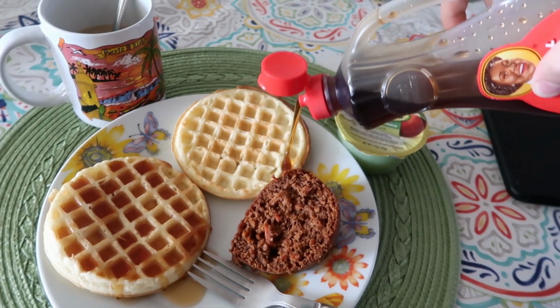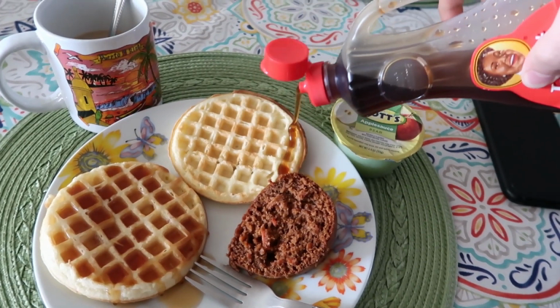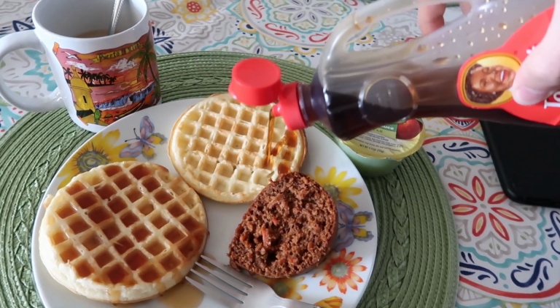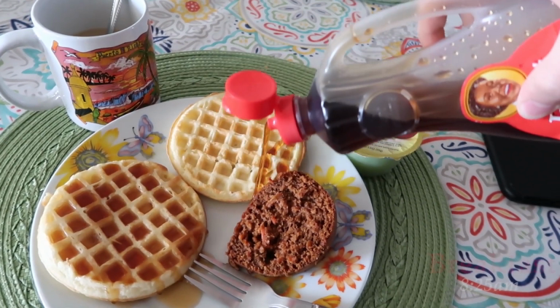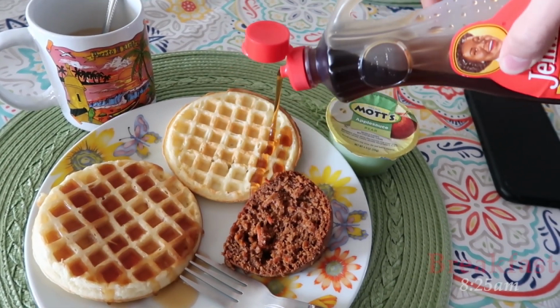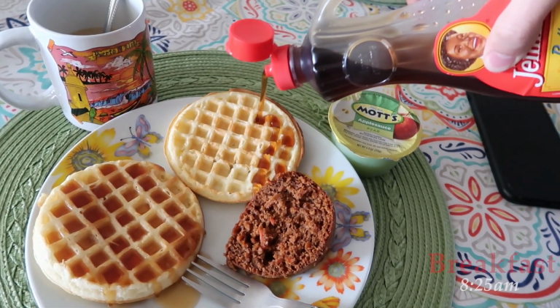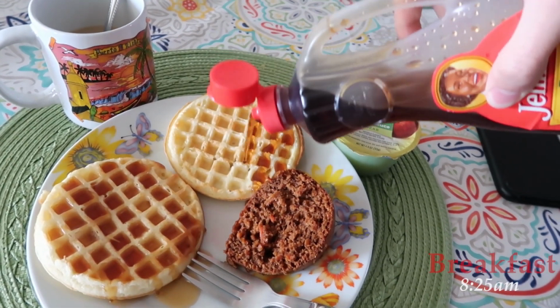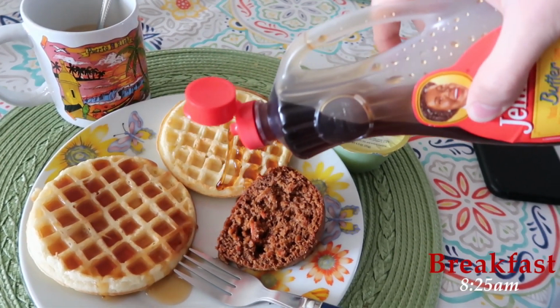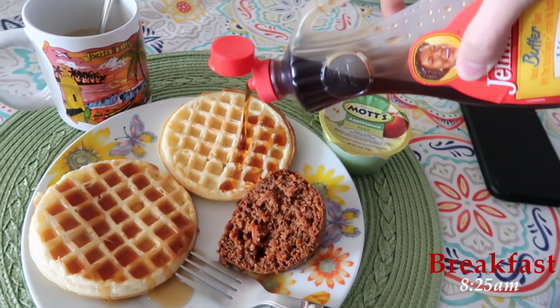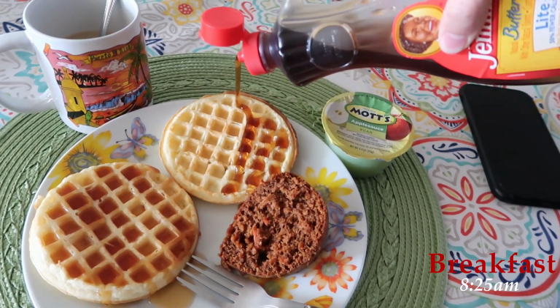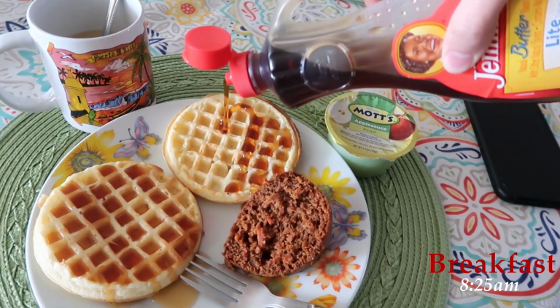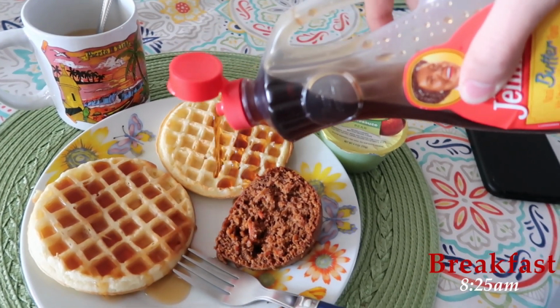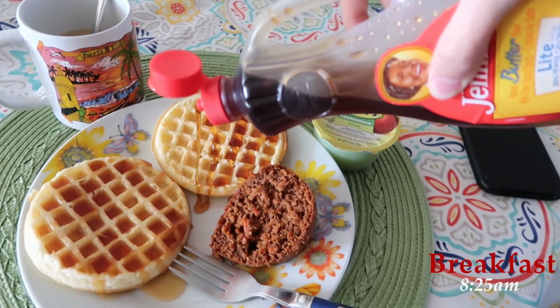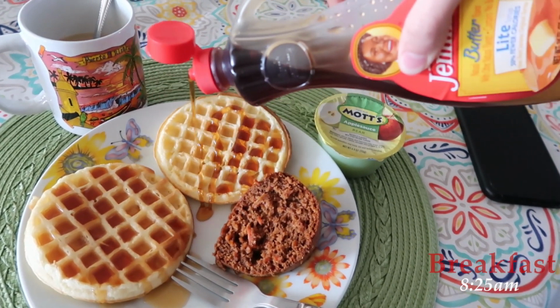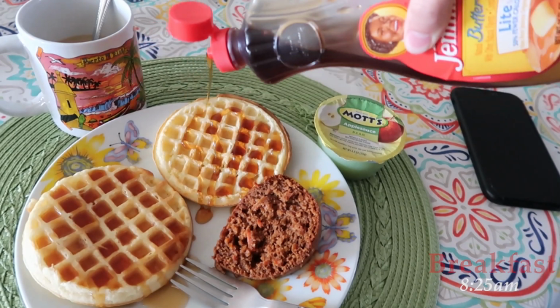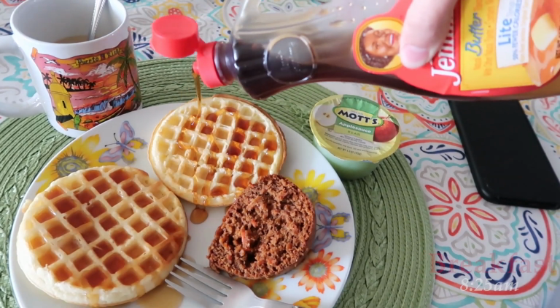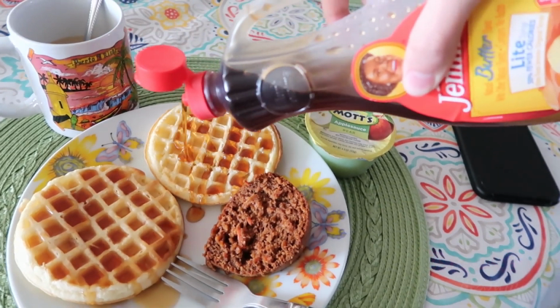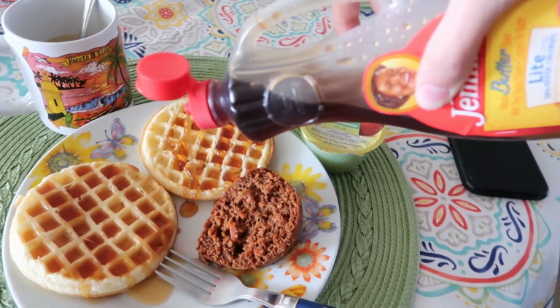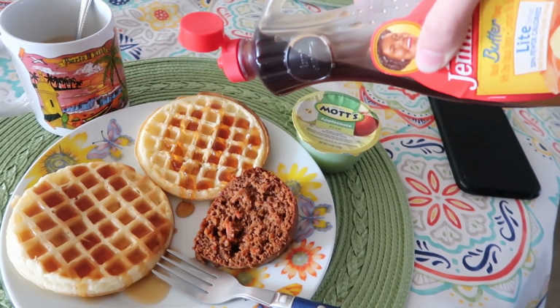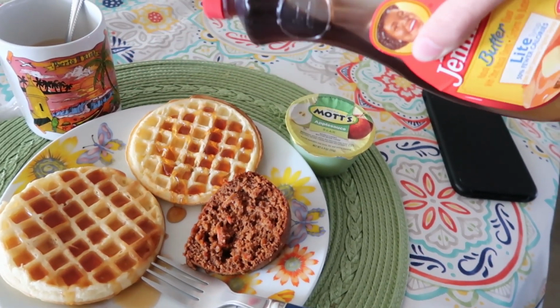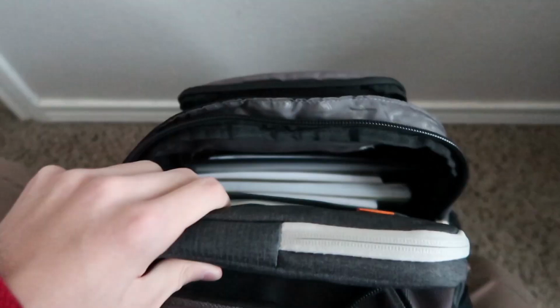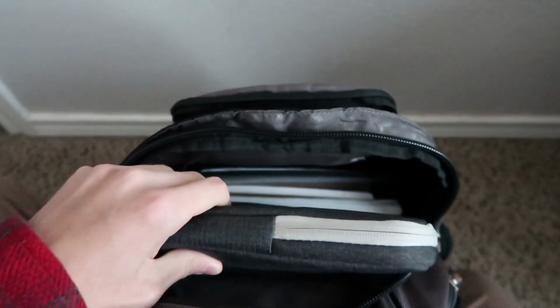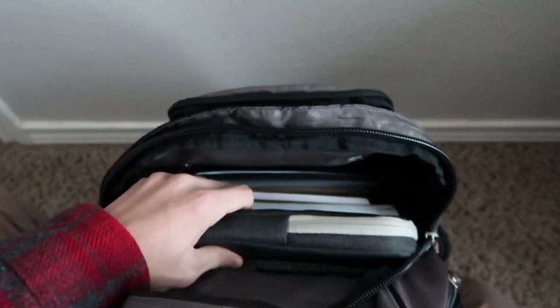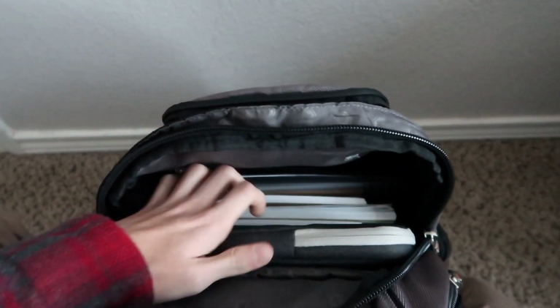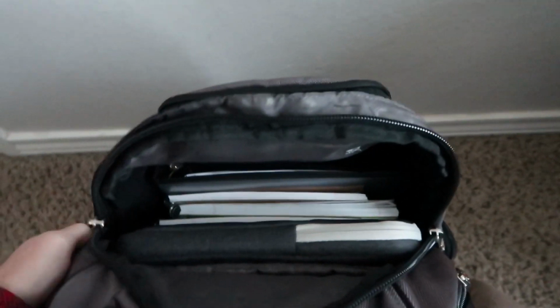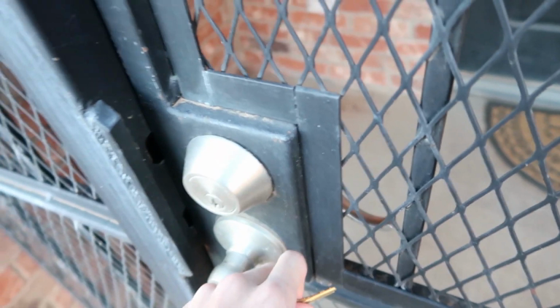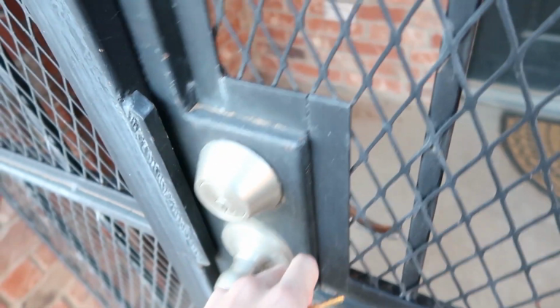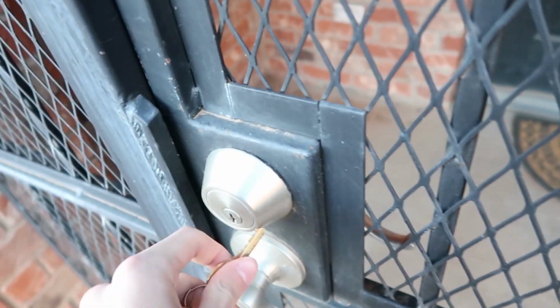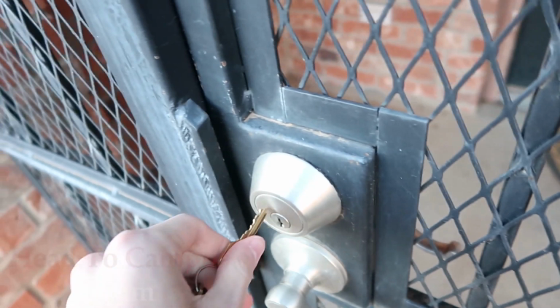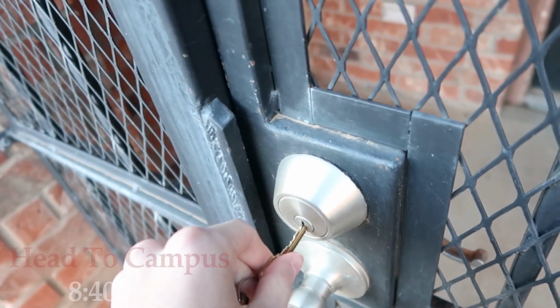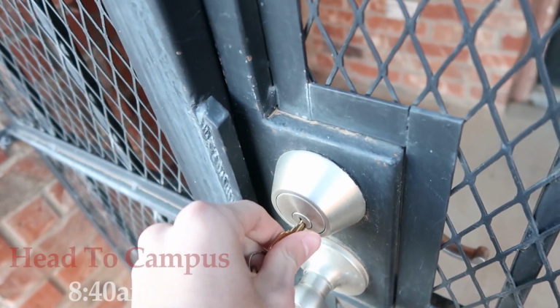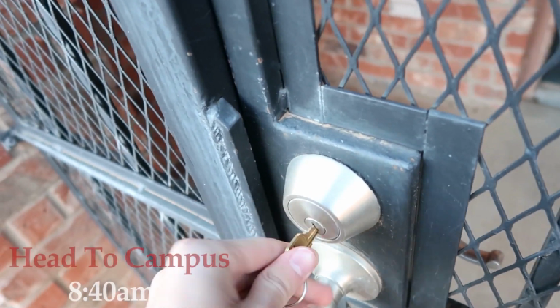This is what I have for breakfast: two Eggos, pumpkin bread, half a cup of coffee, and applesauce on the side. After I eat my breakfast, I pack my bags and I start heading out to campus.